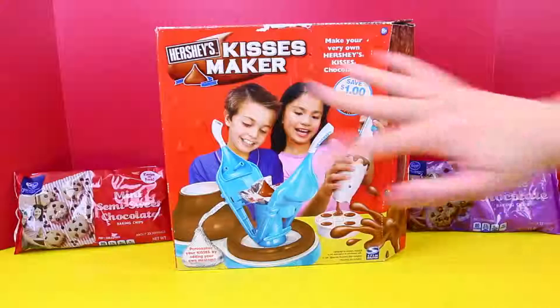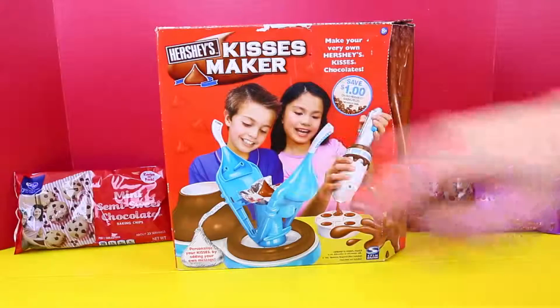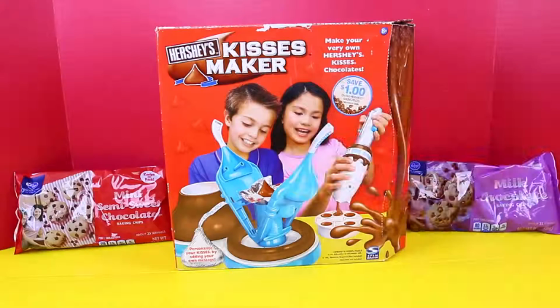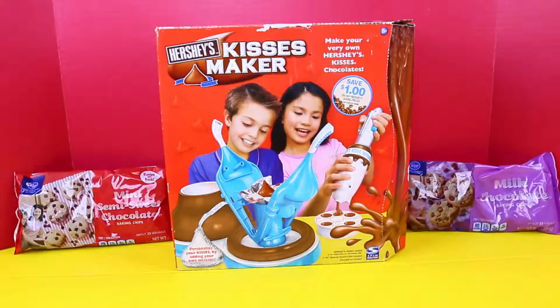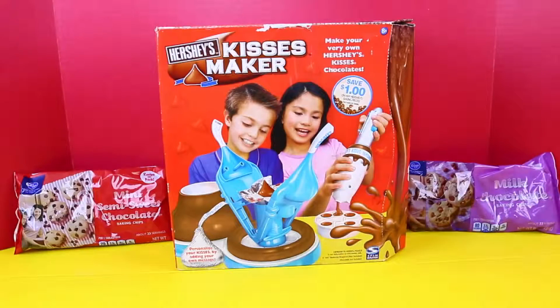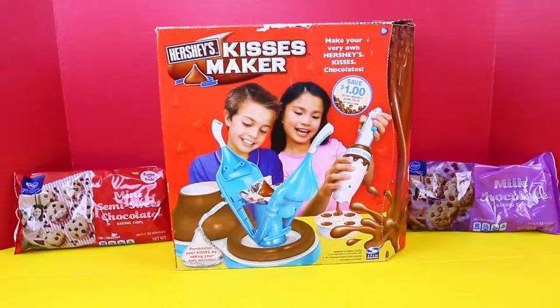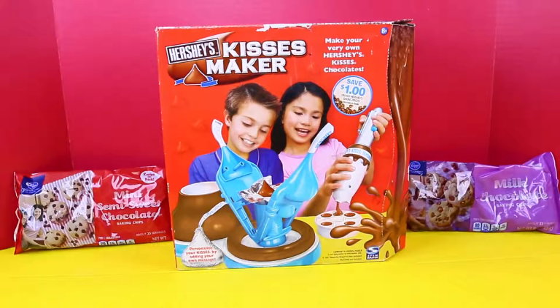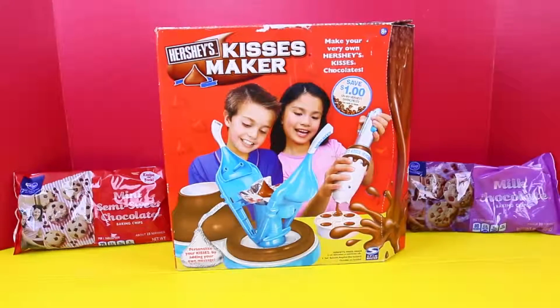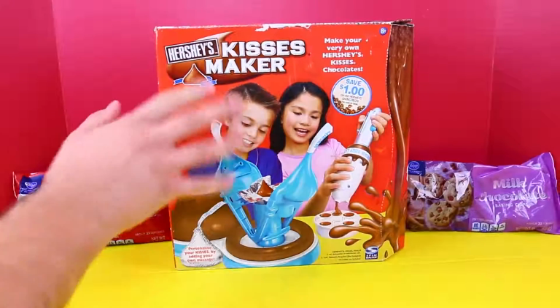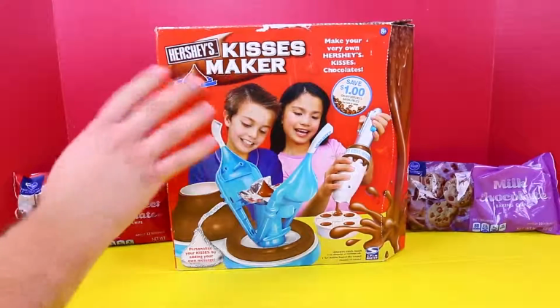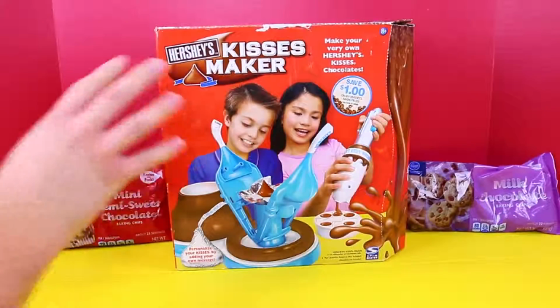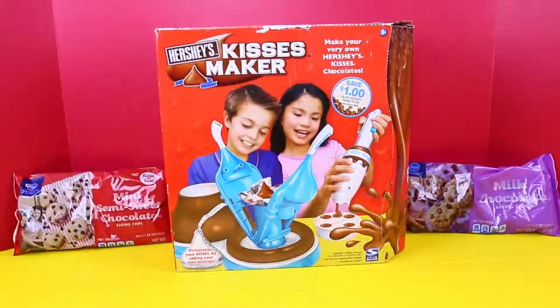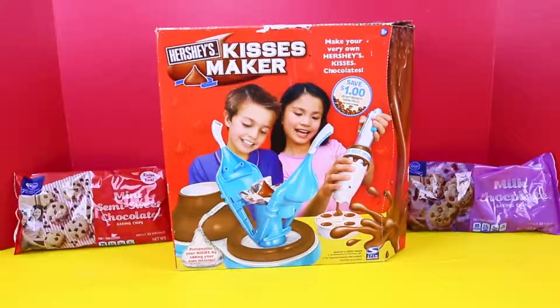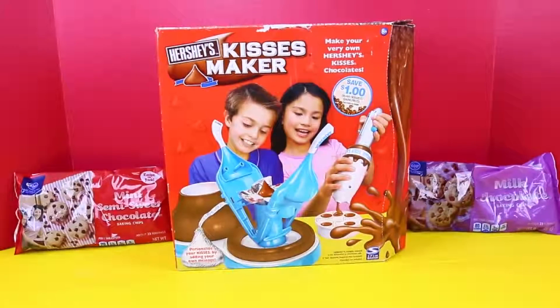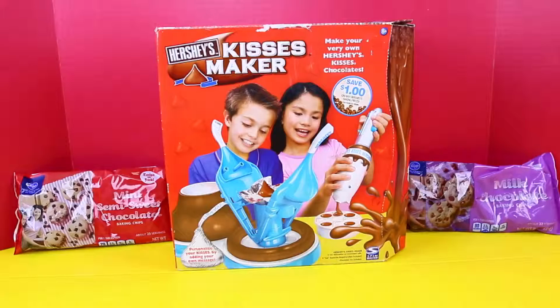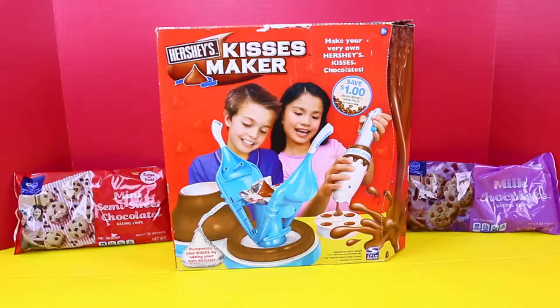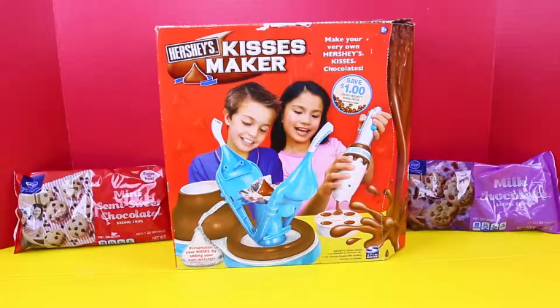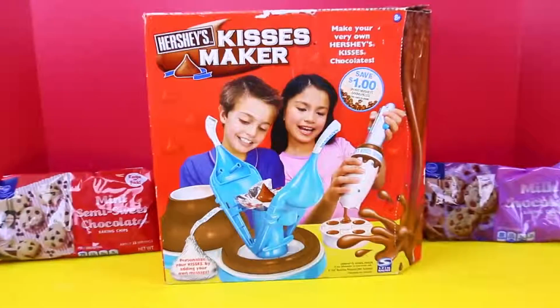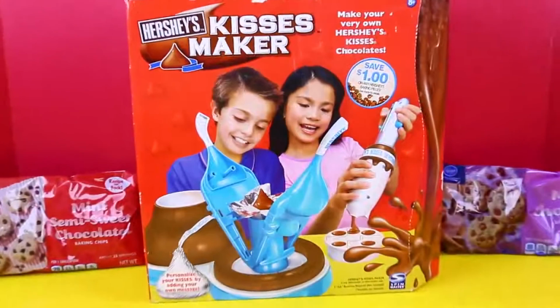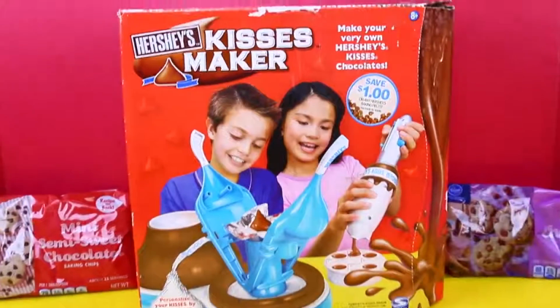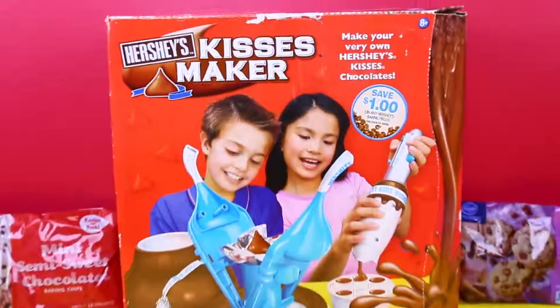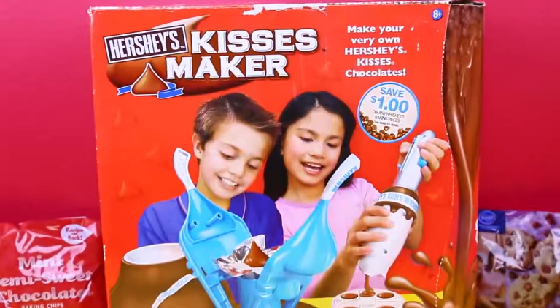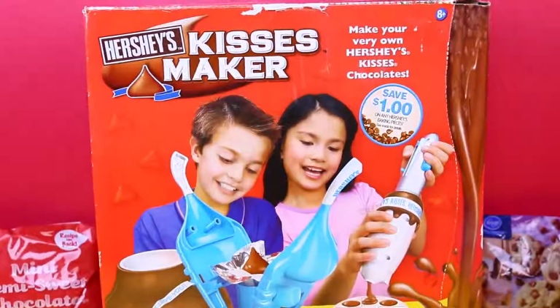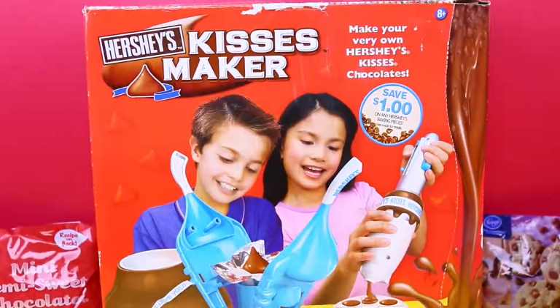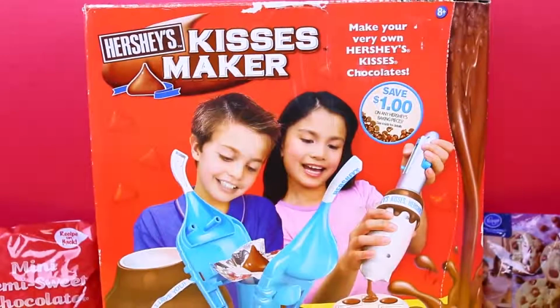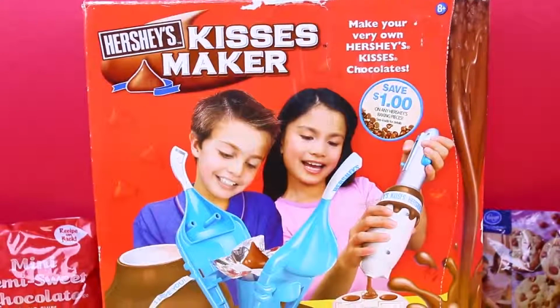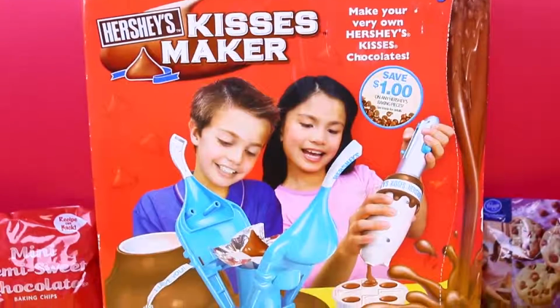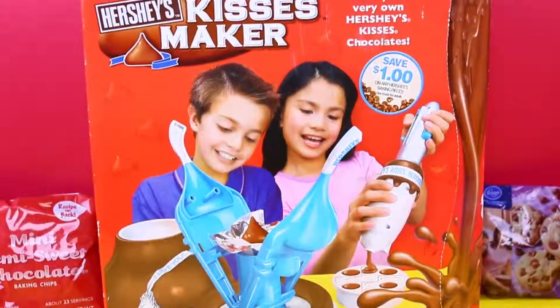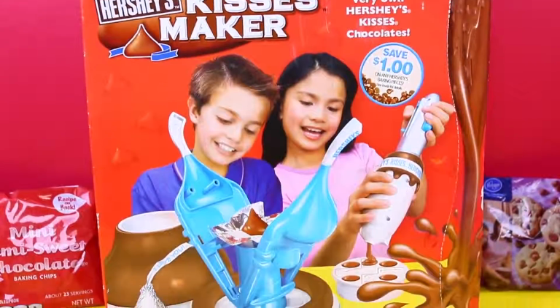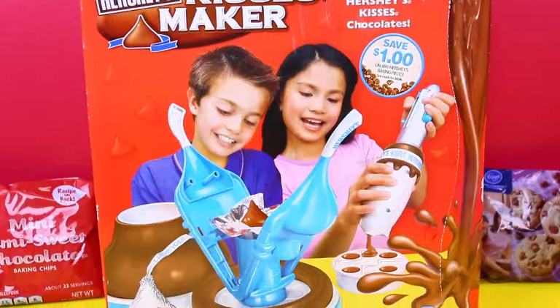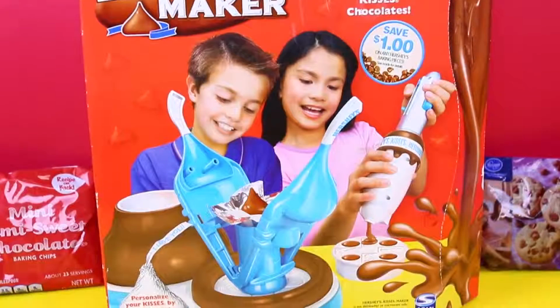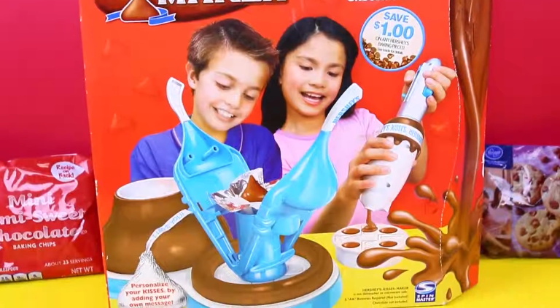Hey everyone, it's Sandra from the Disney Cartouge channel. And Spuddy Awesome. Today we are going to play with the Hershey Kisses Maker. It looks actually really cool. I love Hershey Kisses — that's why I bought it.